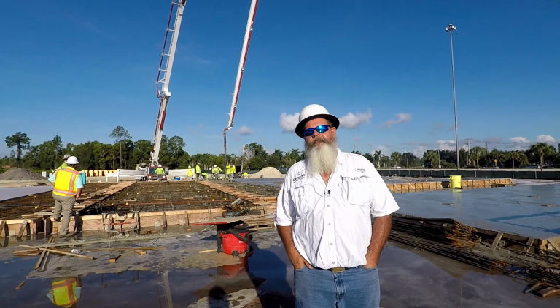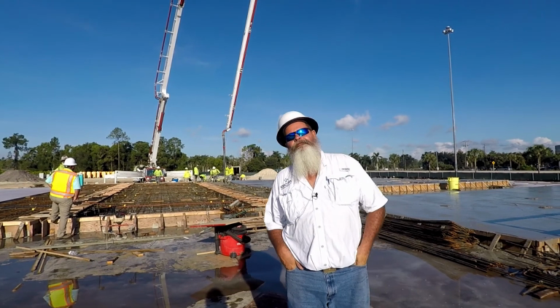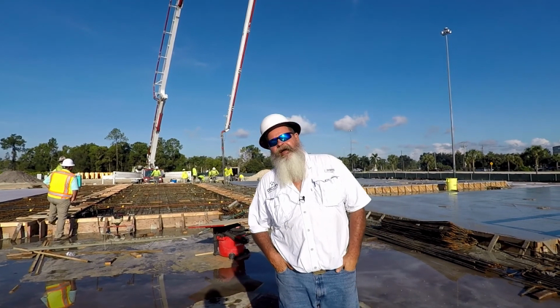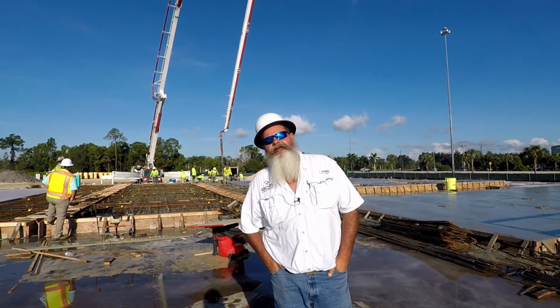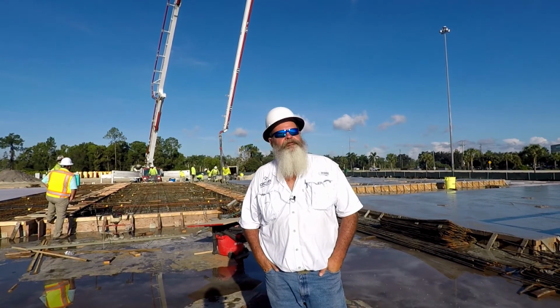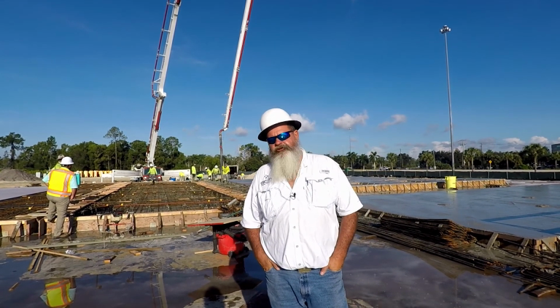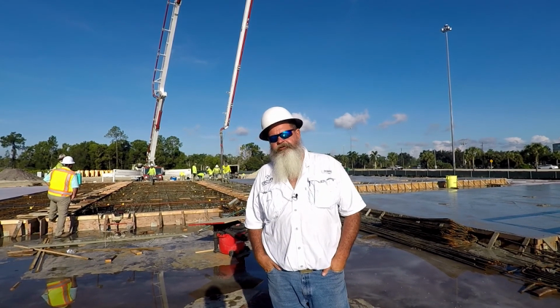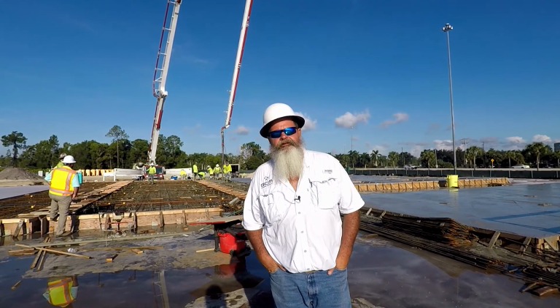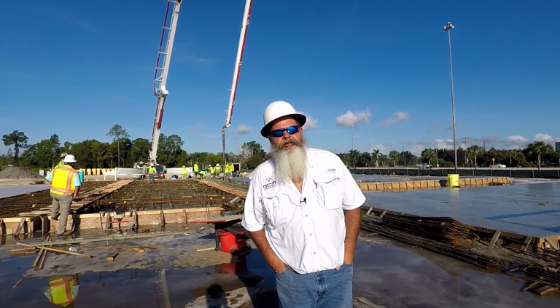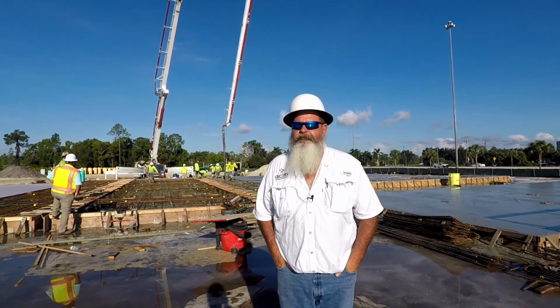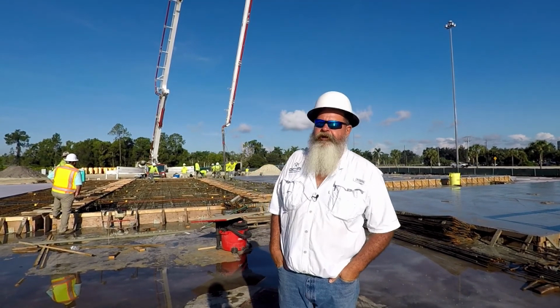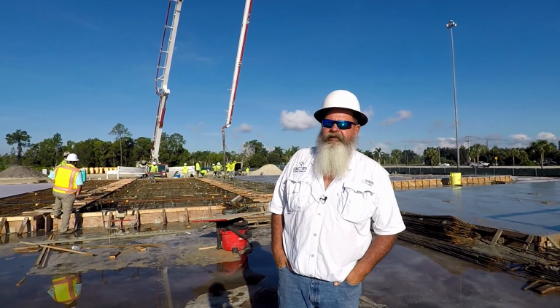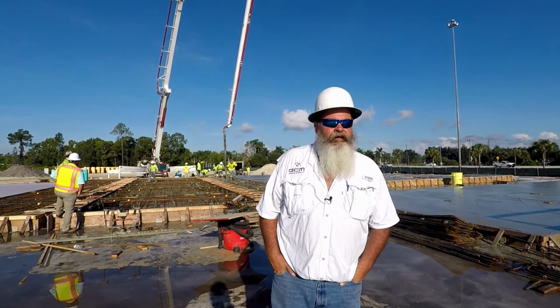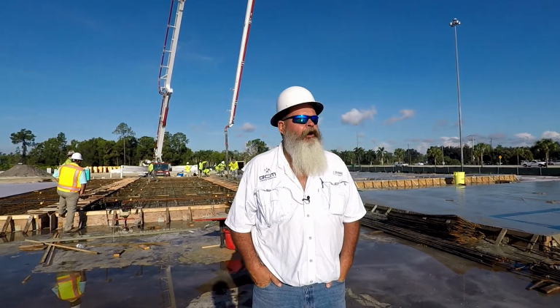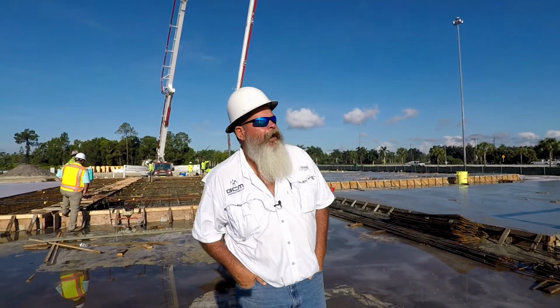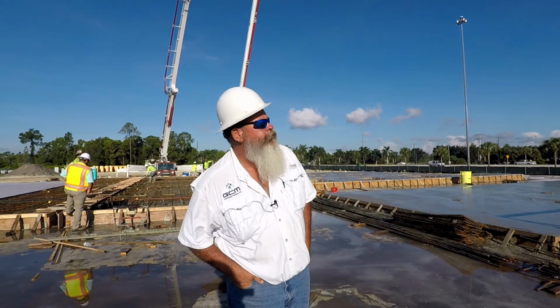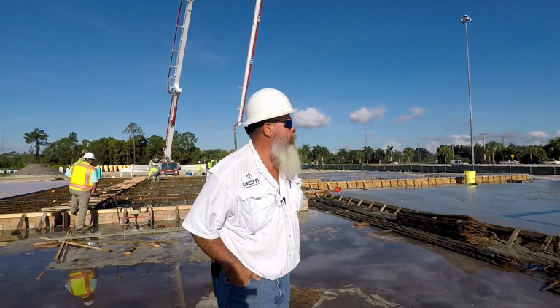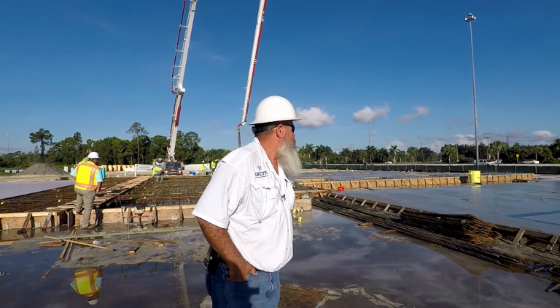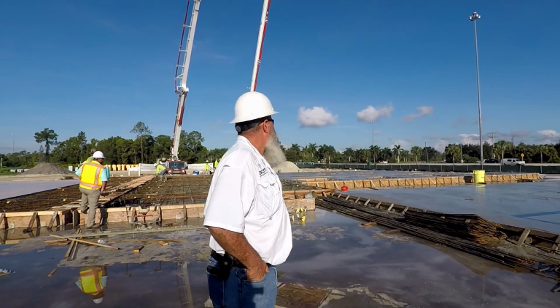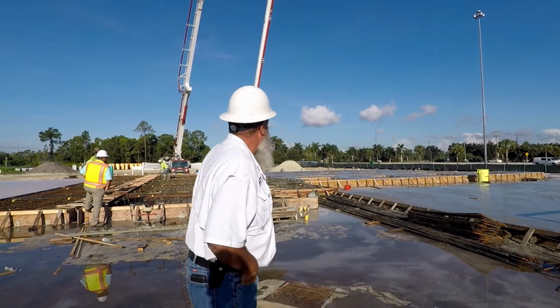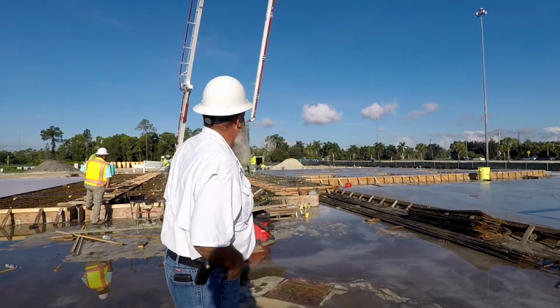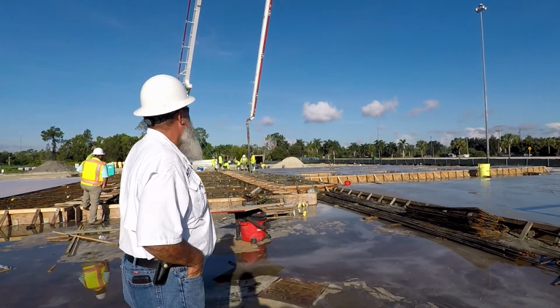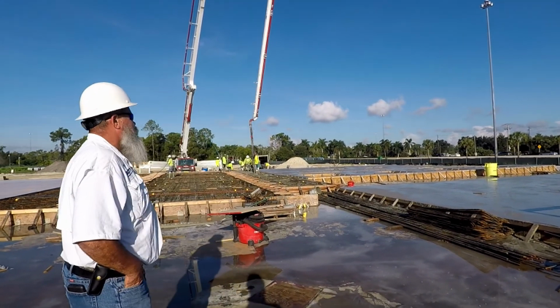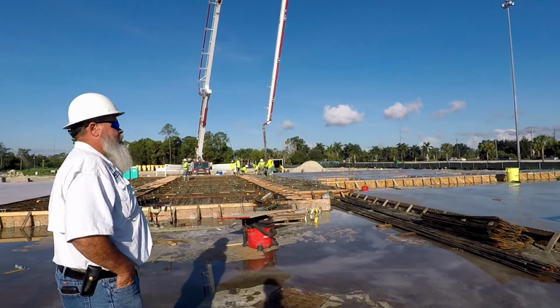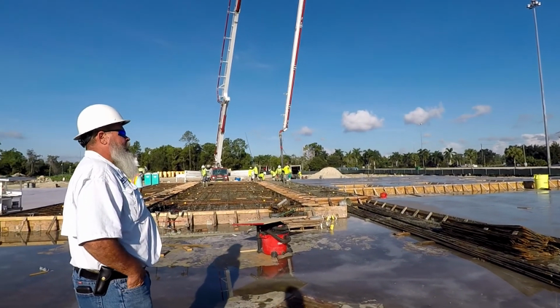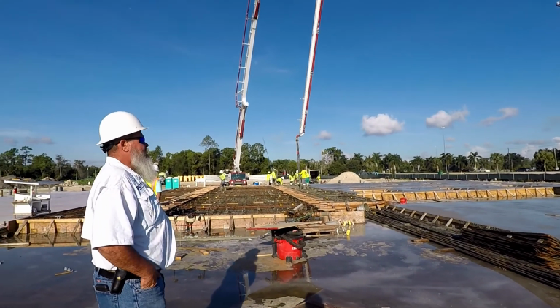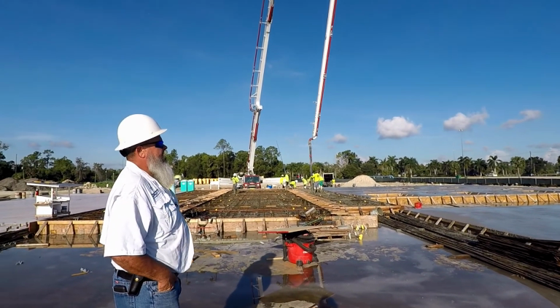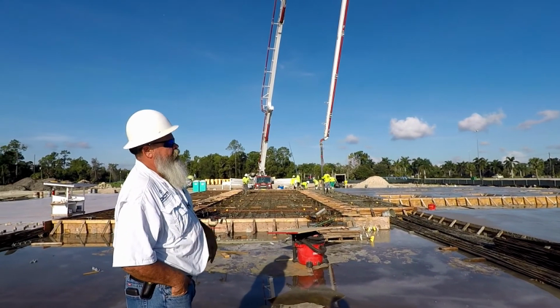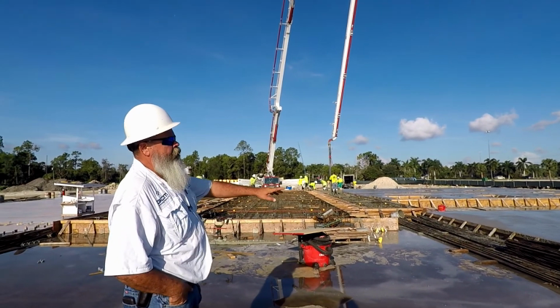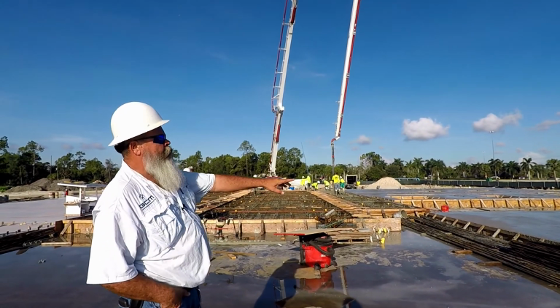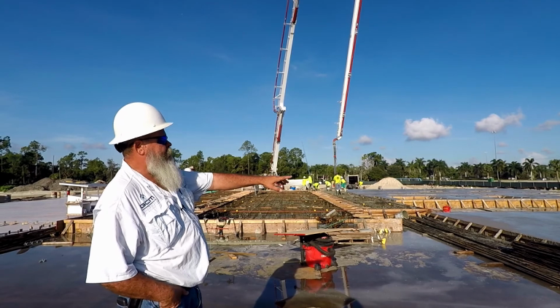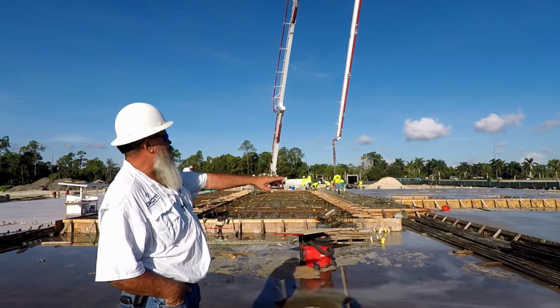Good morning. We're back down at Physicians Regional Building, Naples, Florida, right off of Pine Ridge Road. We got the guys out here pouring panels with us today. We started early this morning, six o'clock.